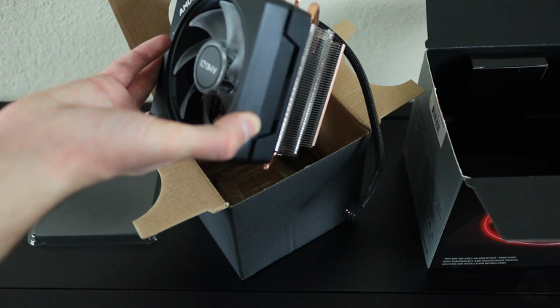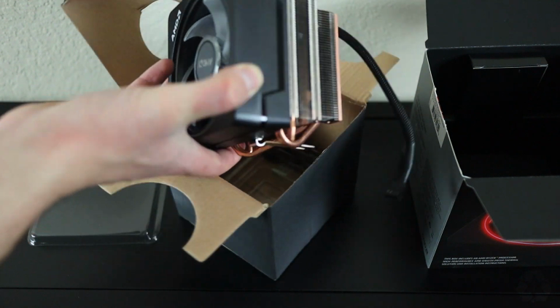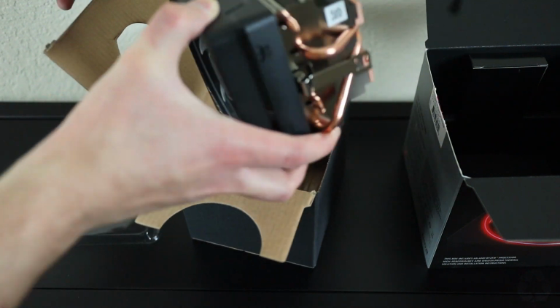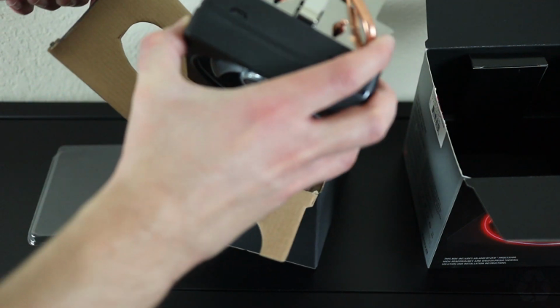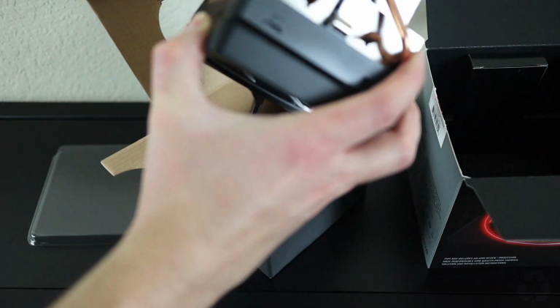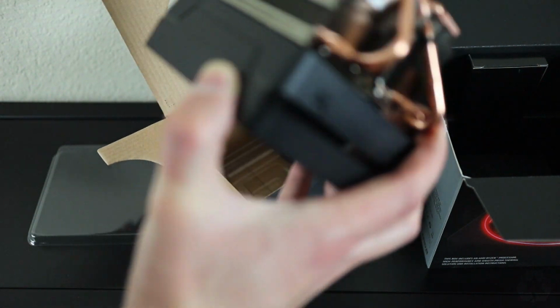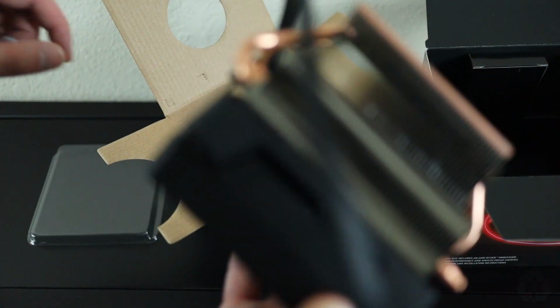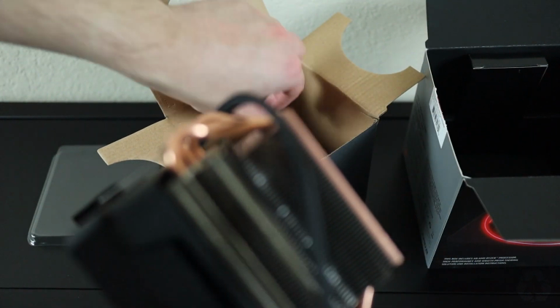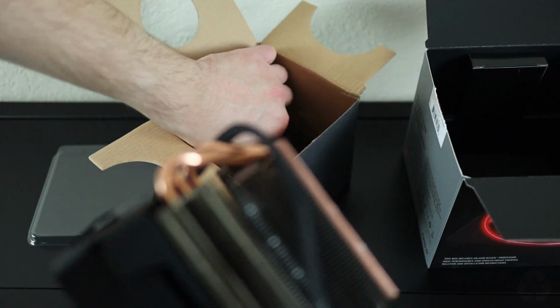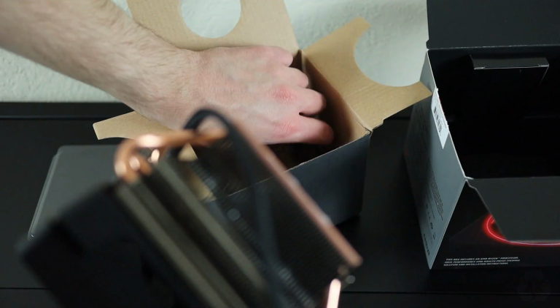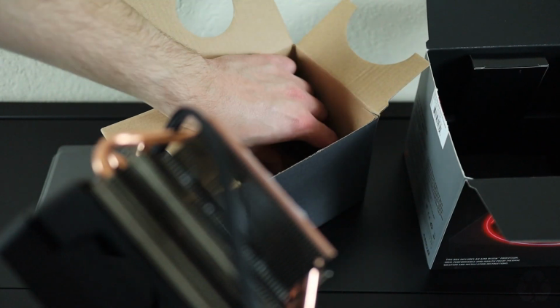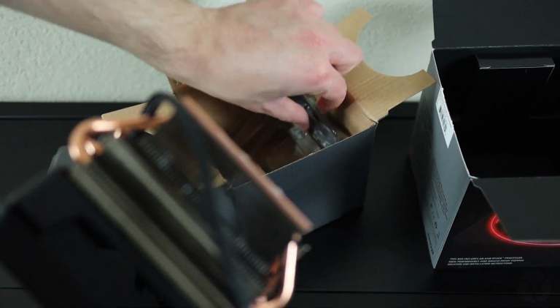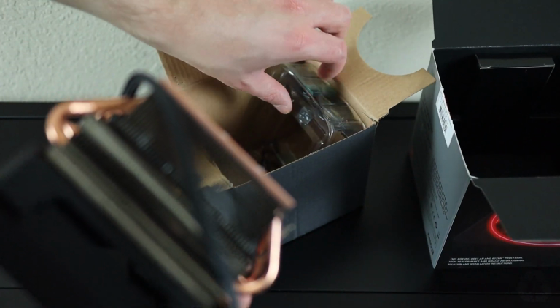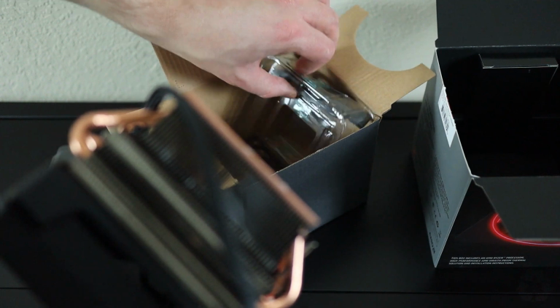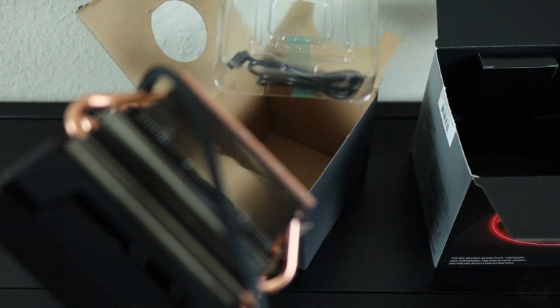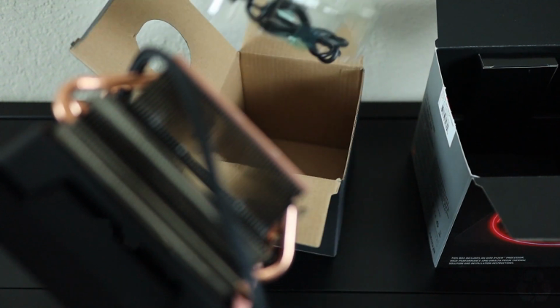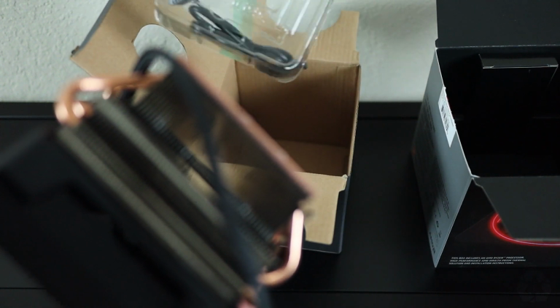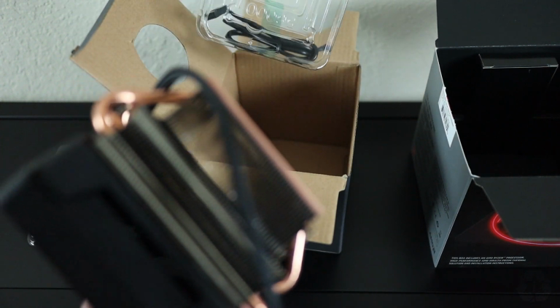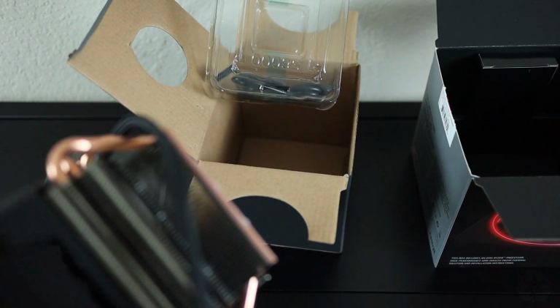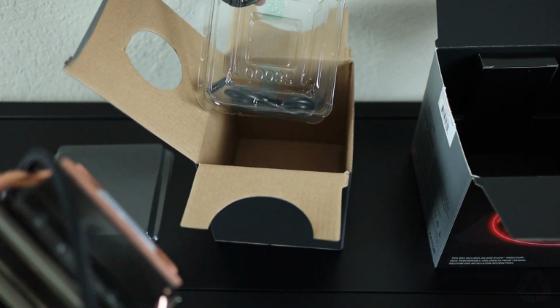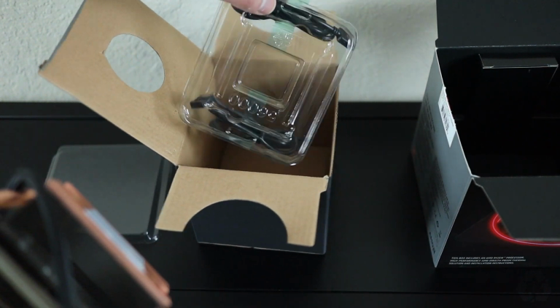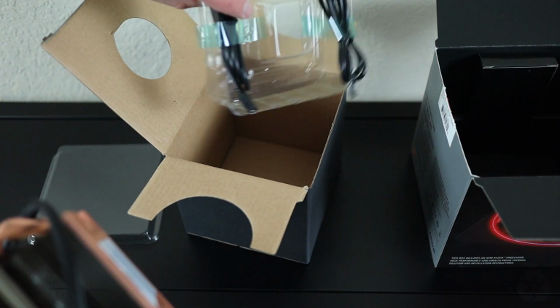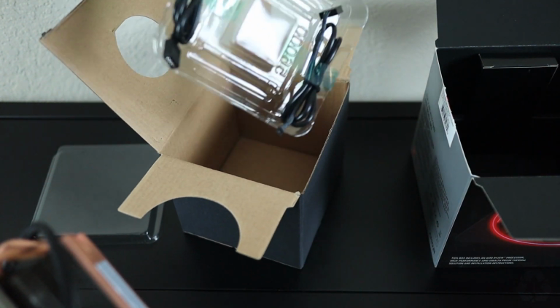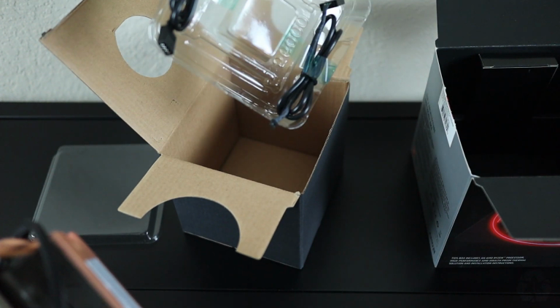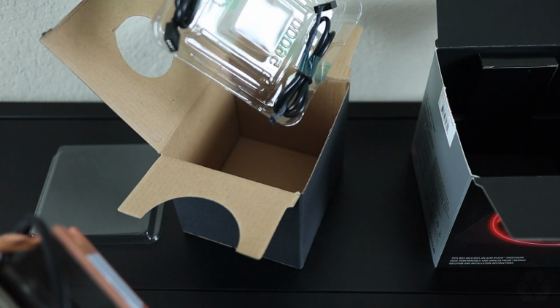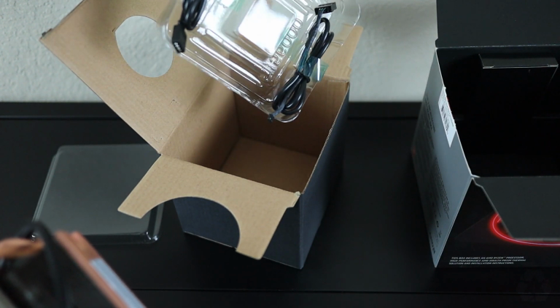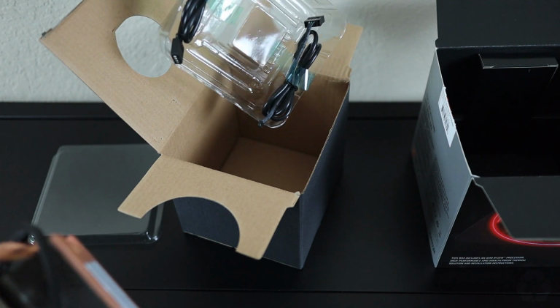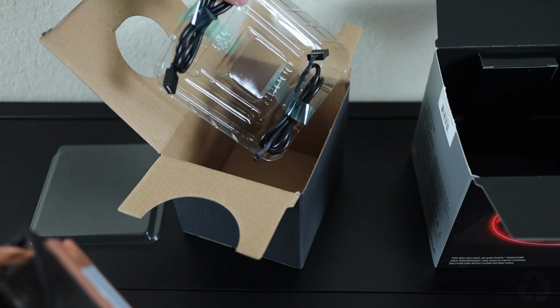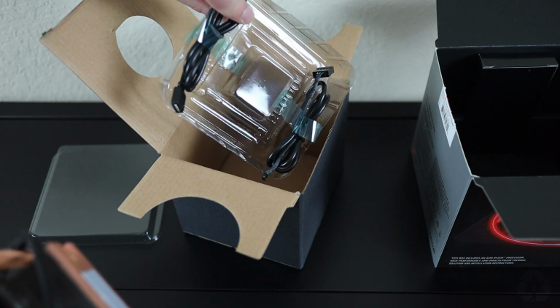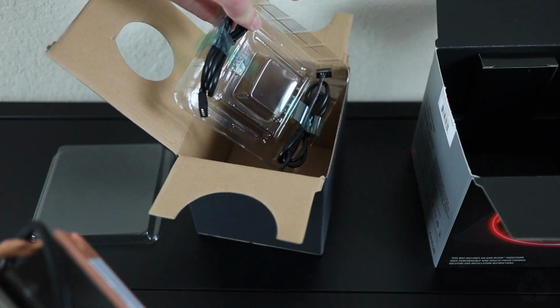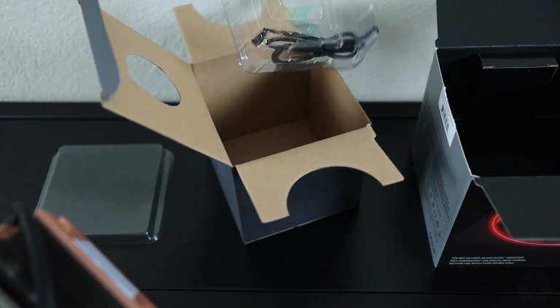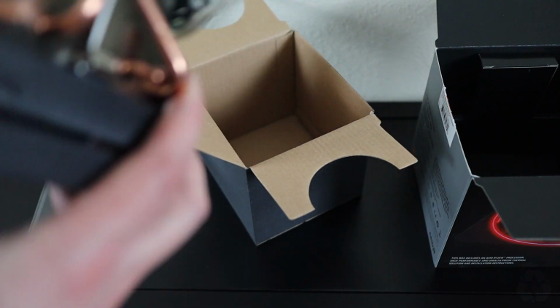In the case, you're also going to see it comes with two cables. These are for the RGB lights that are built into the fan itself, and these will allow you to use either the USB pins or RGB pins to power the Wraith's RGB lights.